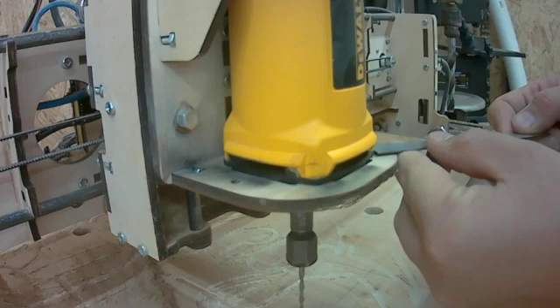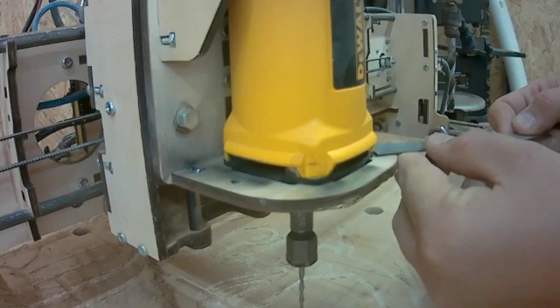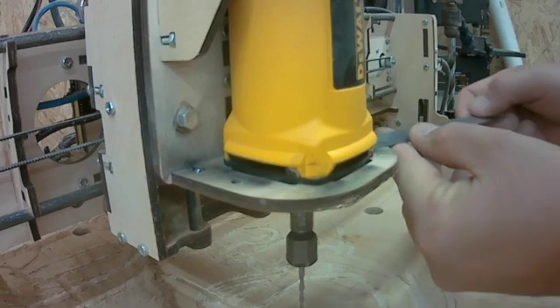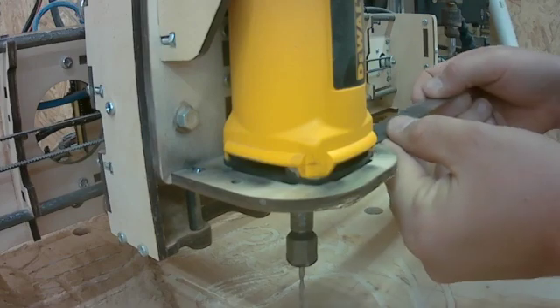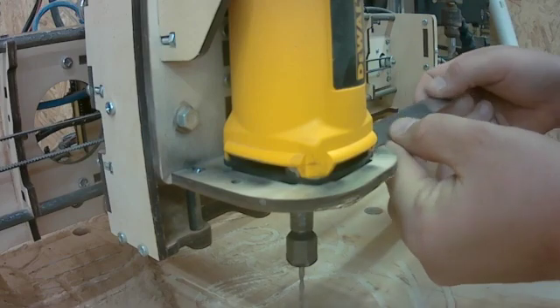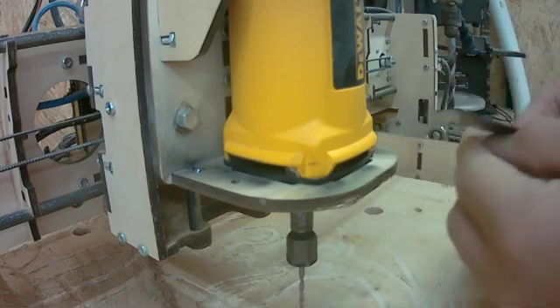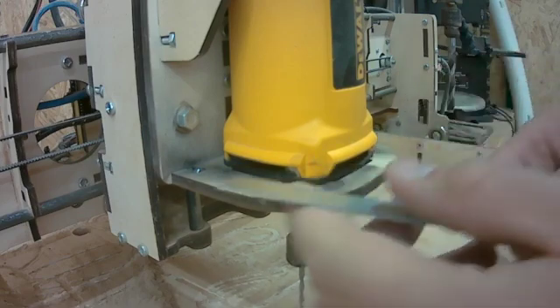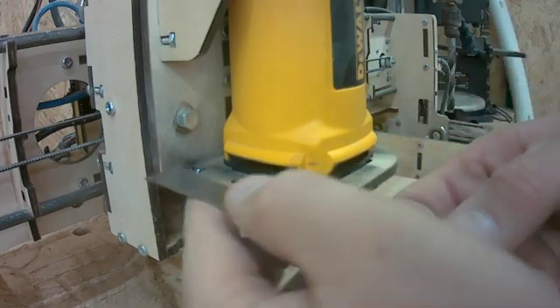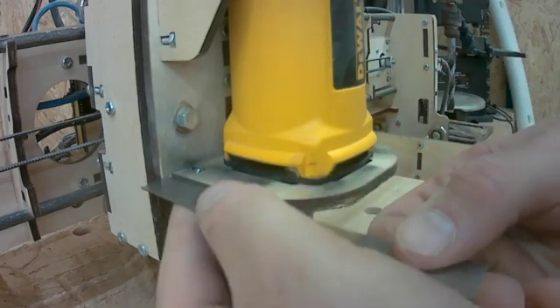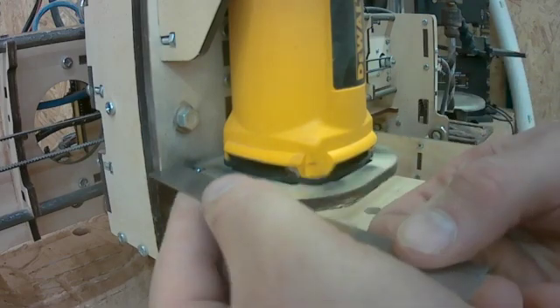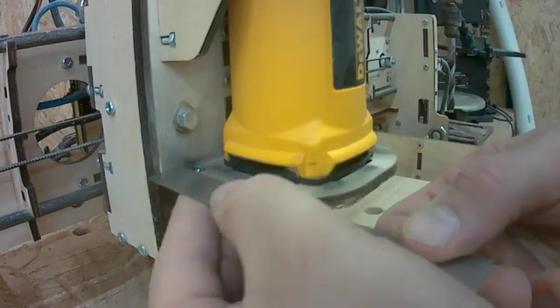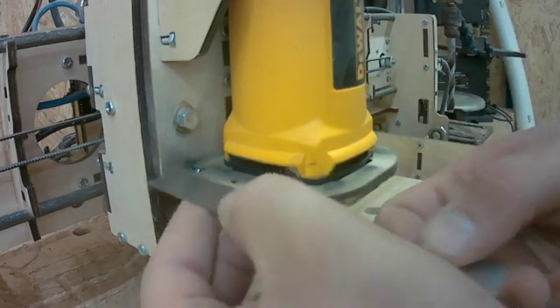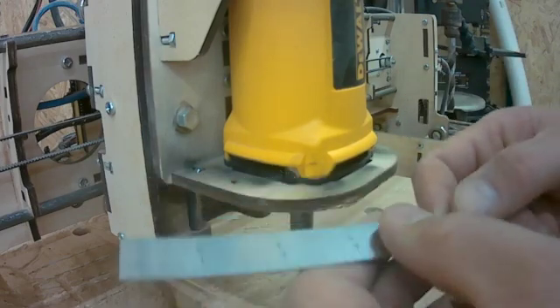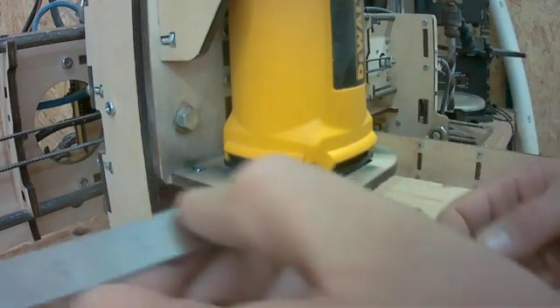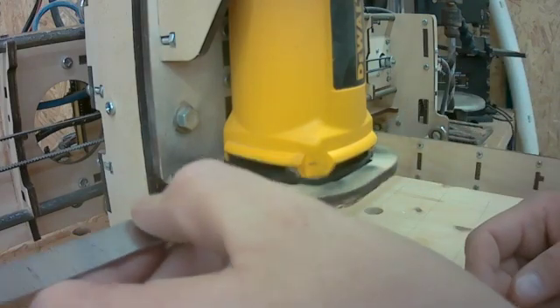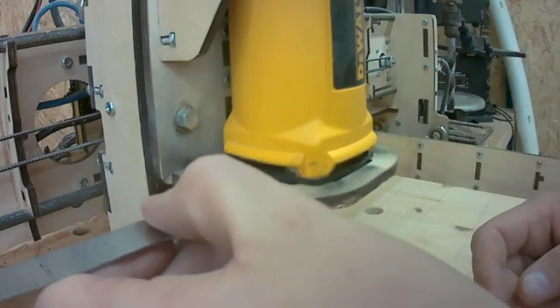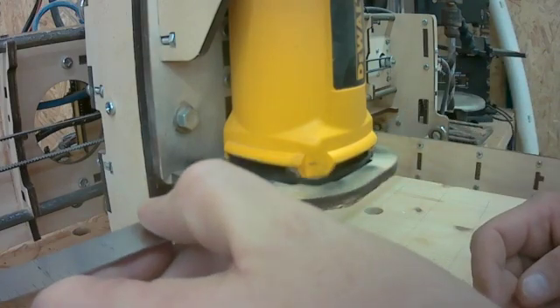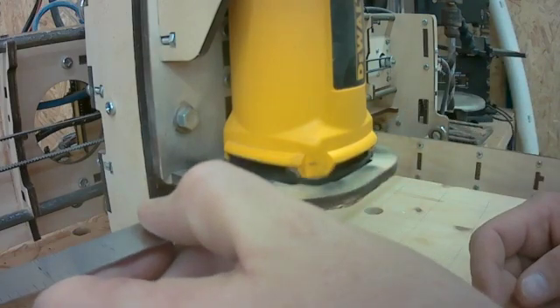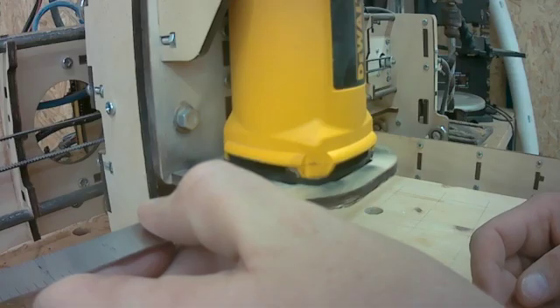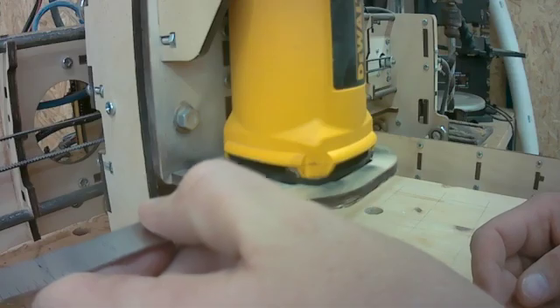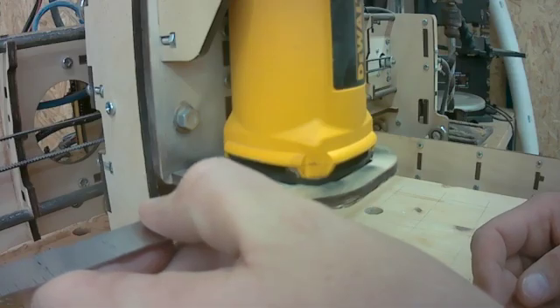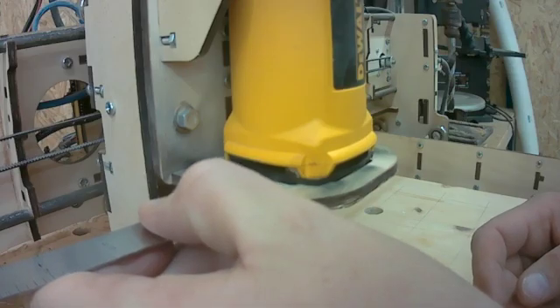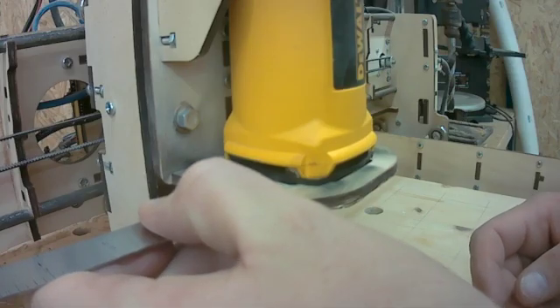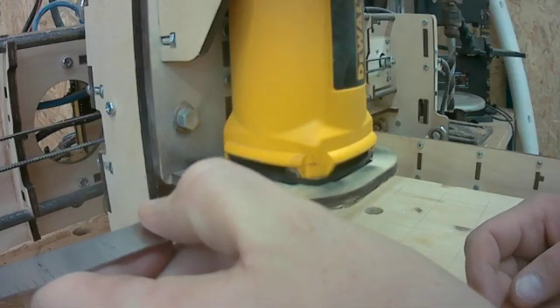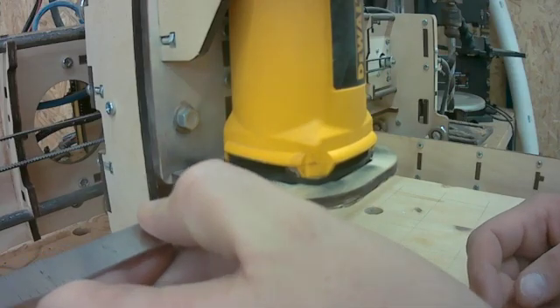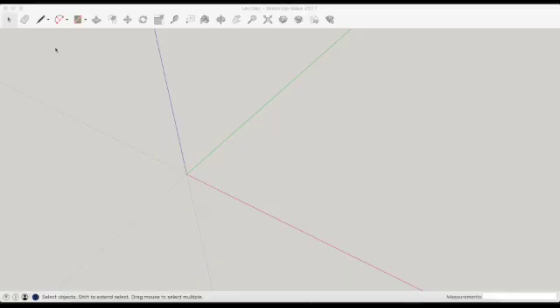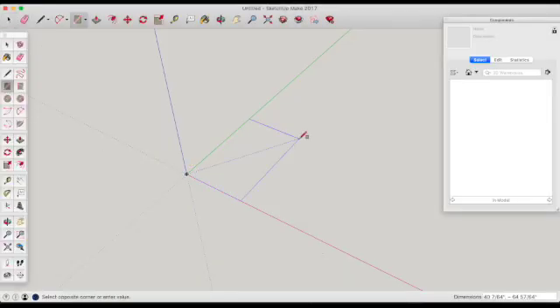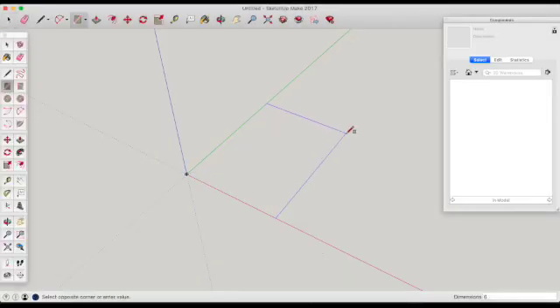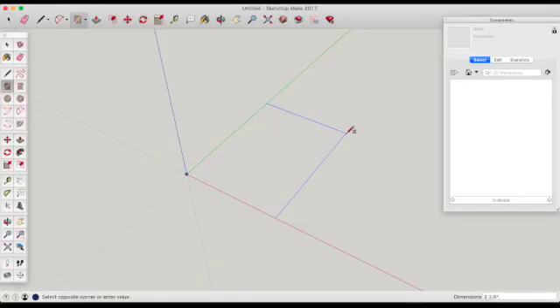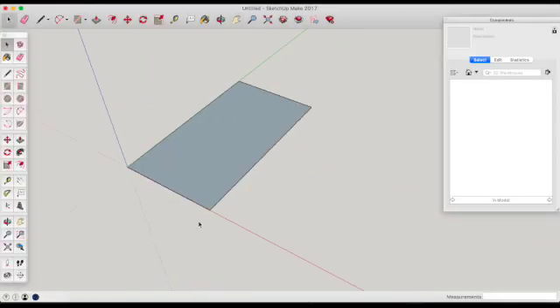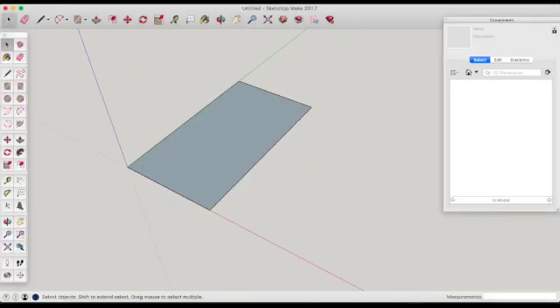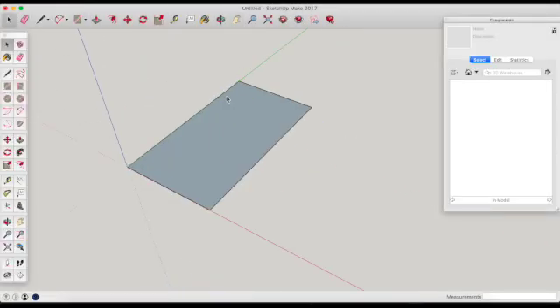I basically made a little drawing on a piece of paper, just a rough drawing, until I was able to get back to my computer. I took that with me and got on SketchUp.